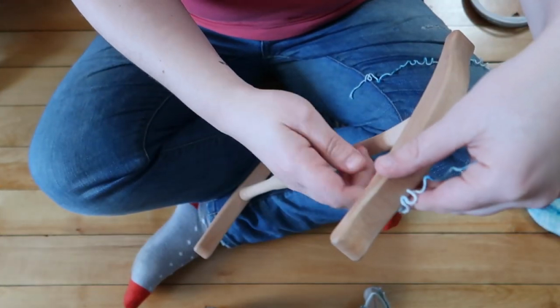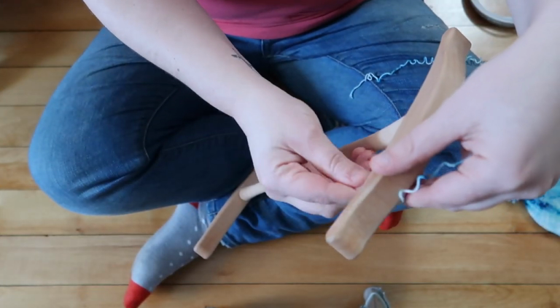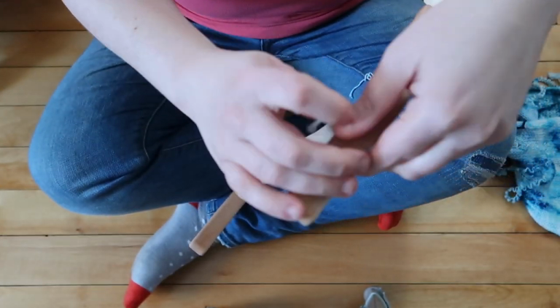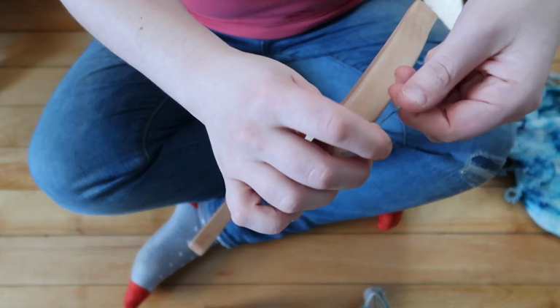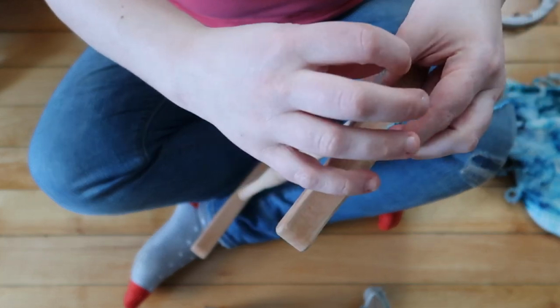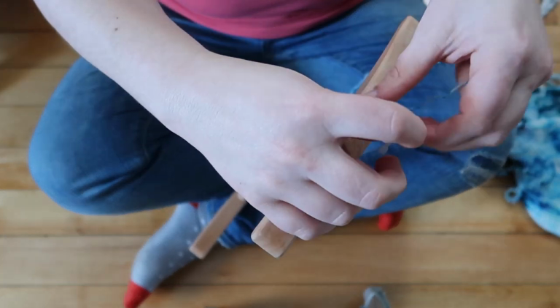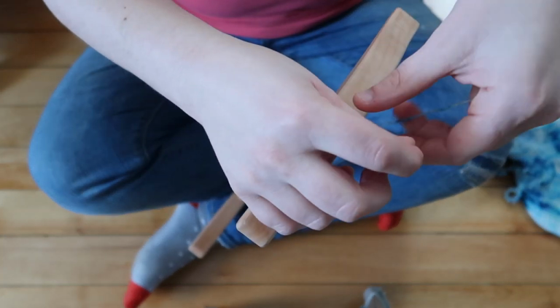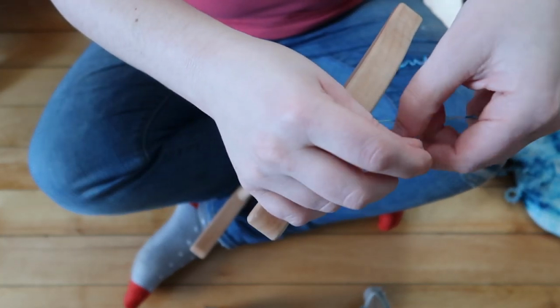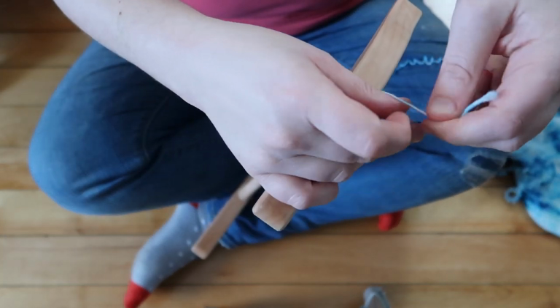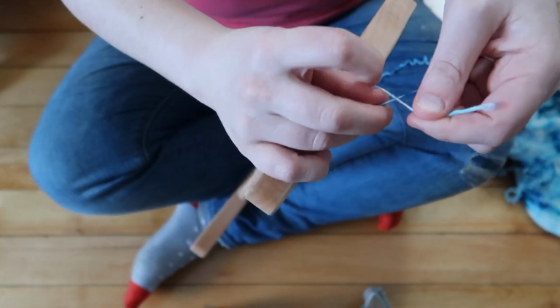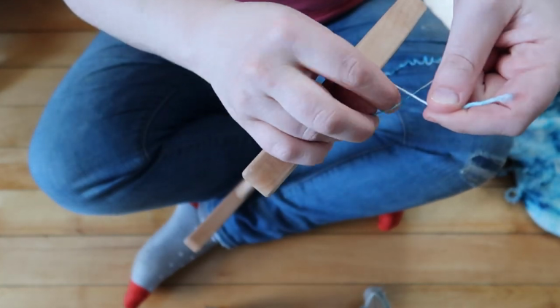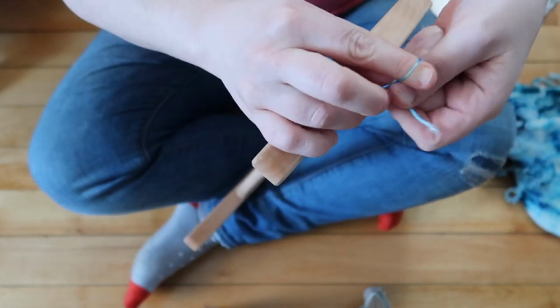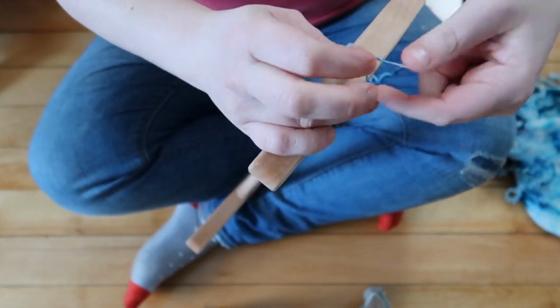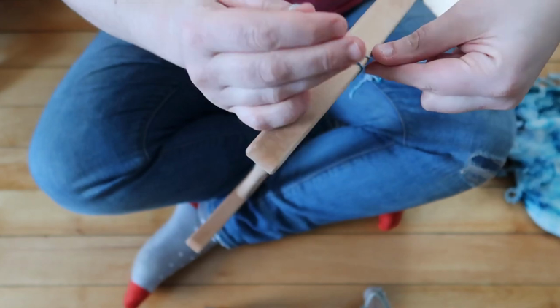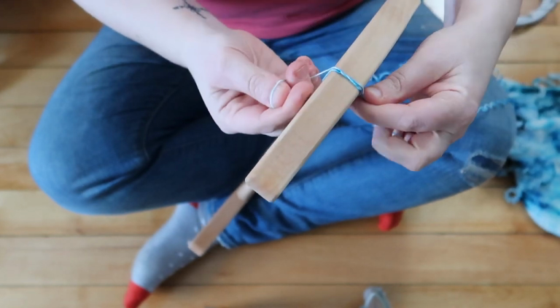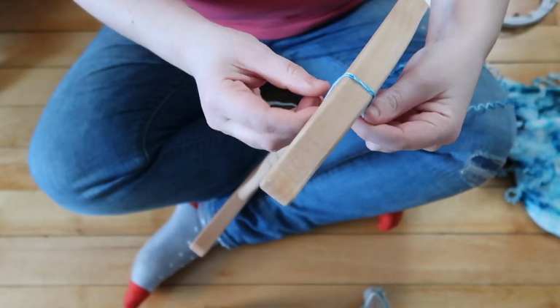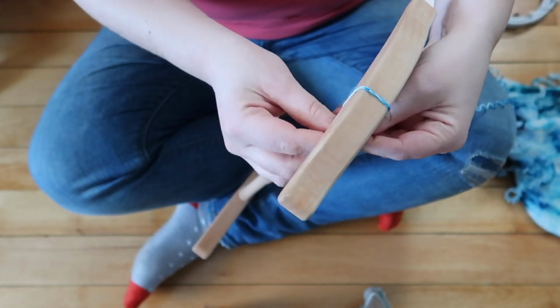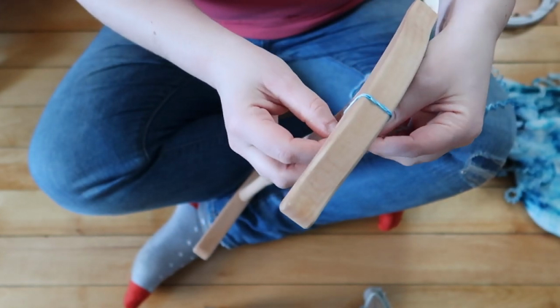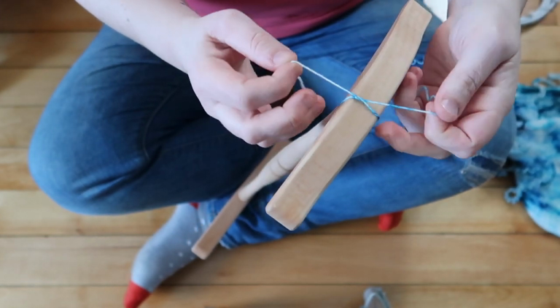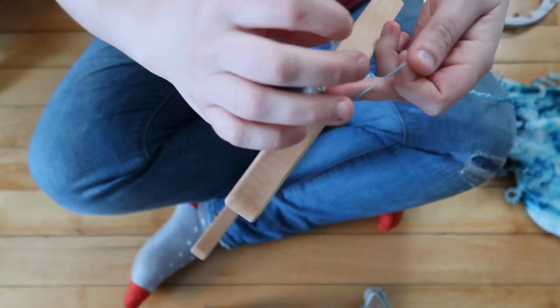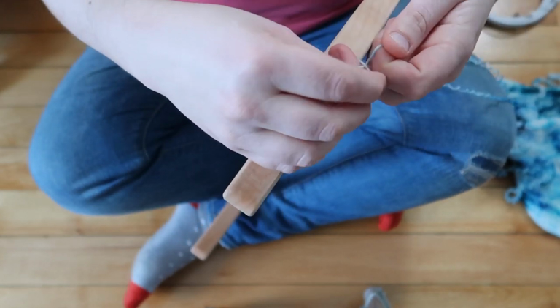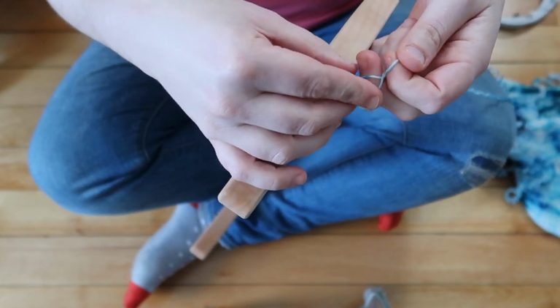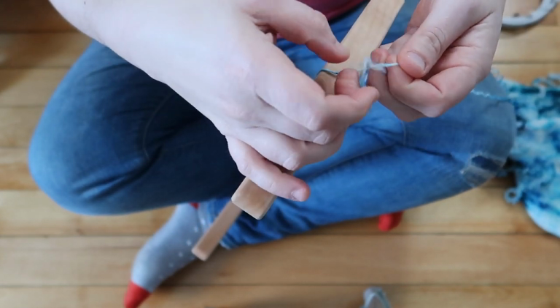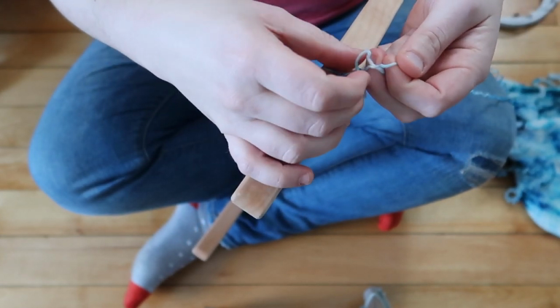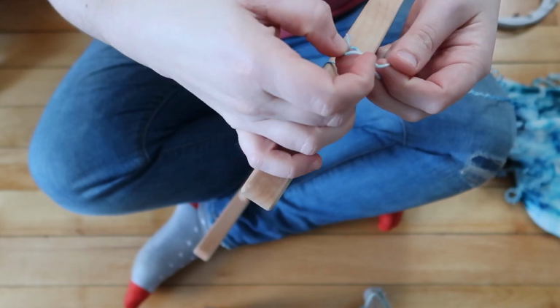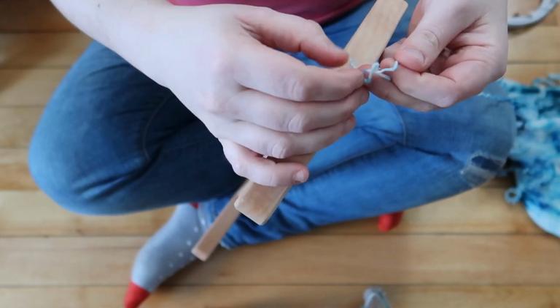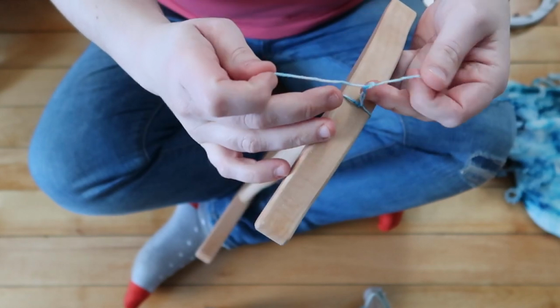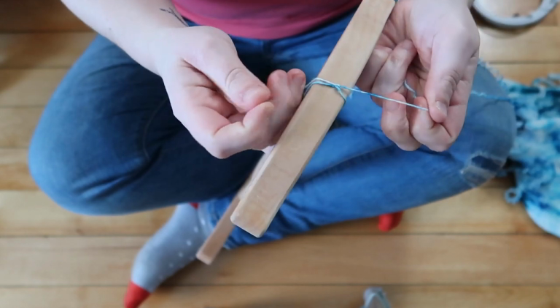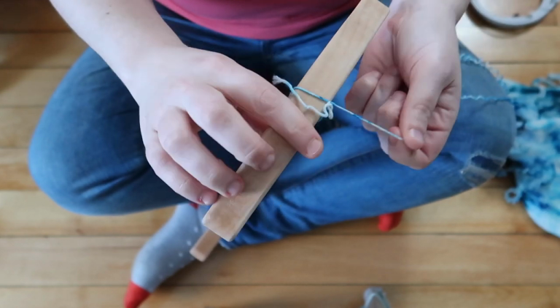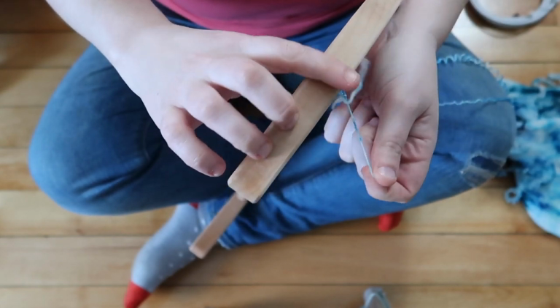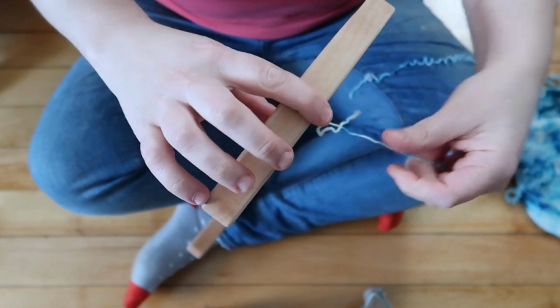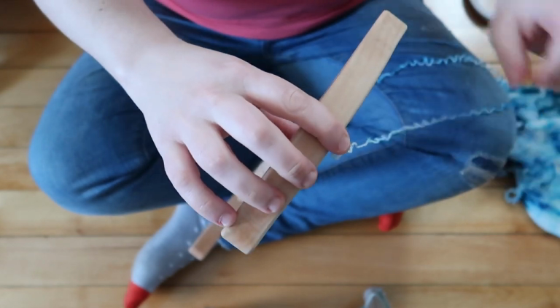If you're going to do this on your own at home, you can use a homemade Knitty Knottie if you wanted to. You can also purchase a Knitty Knottie like this on a website called The Woolery or another similar website. This is just an Ashford wooden Knitty Knottie and has served me very well over the last couple of years.